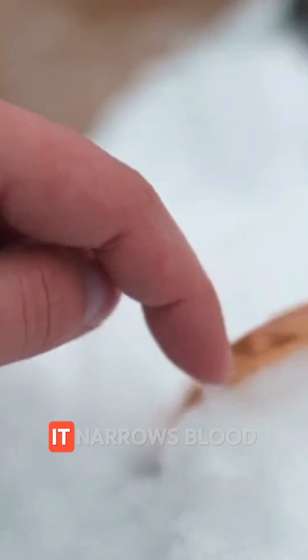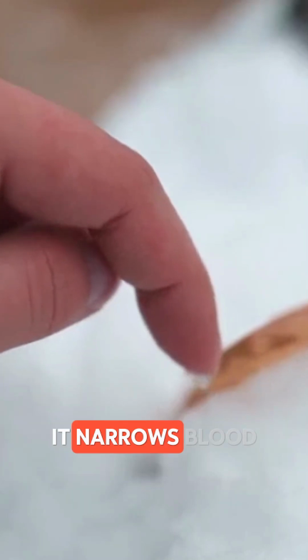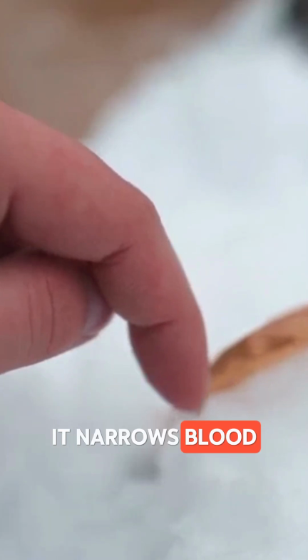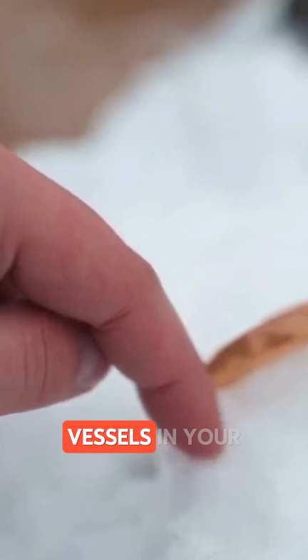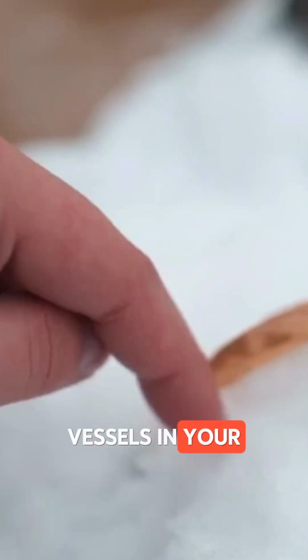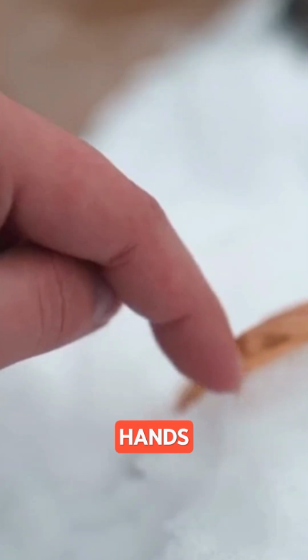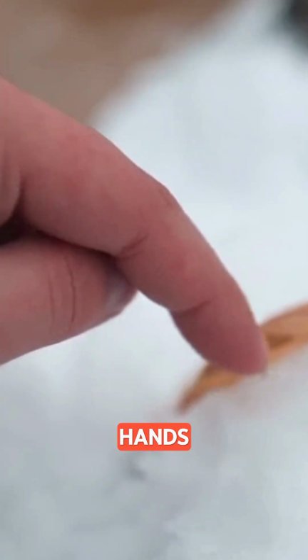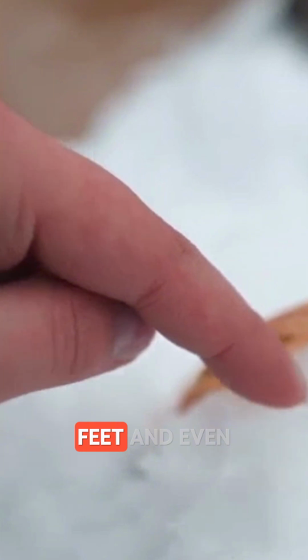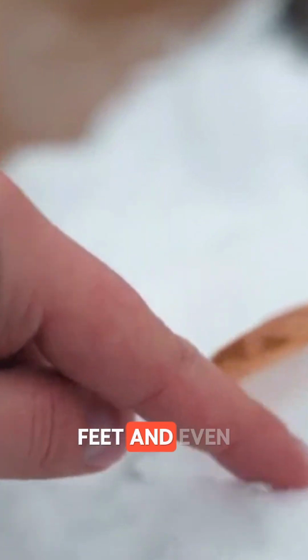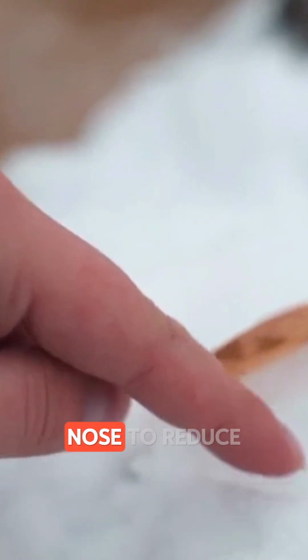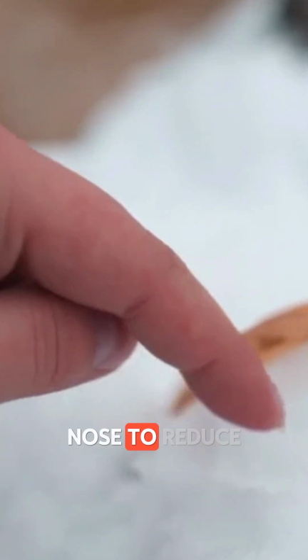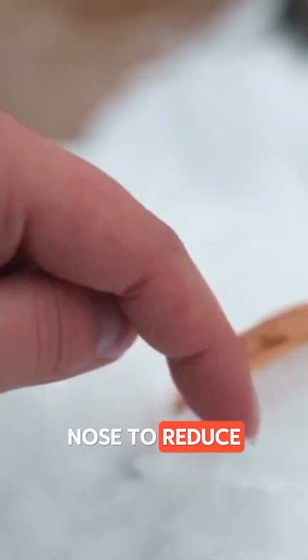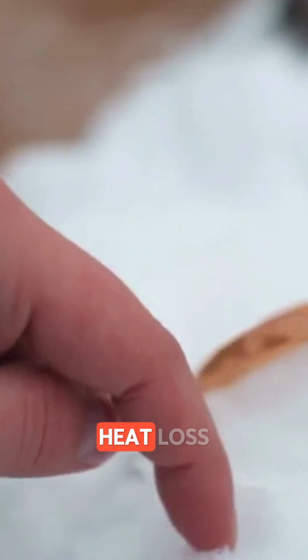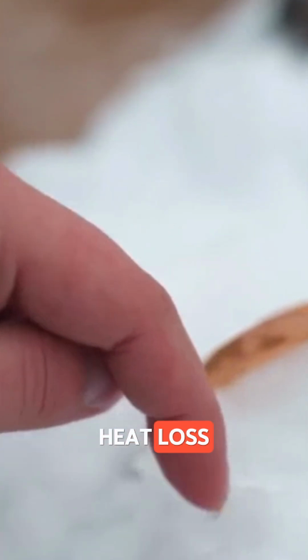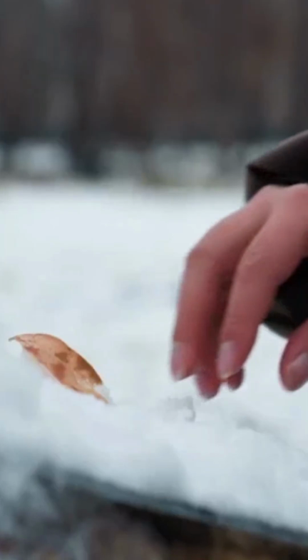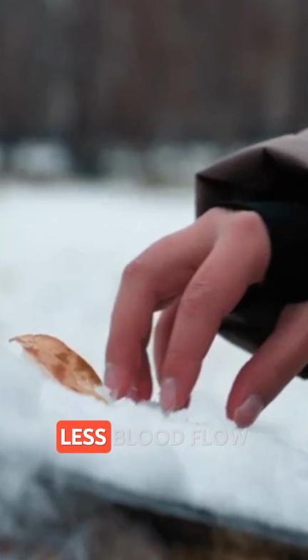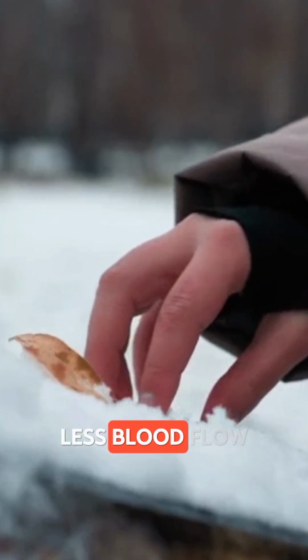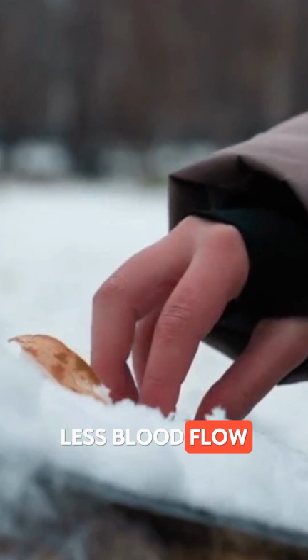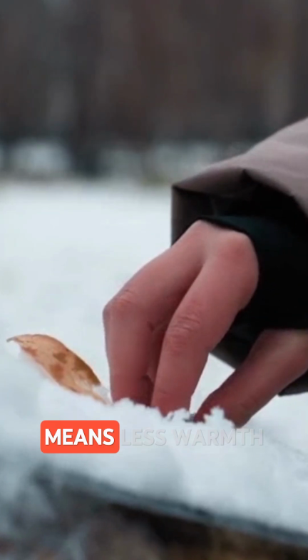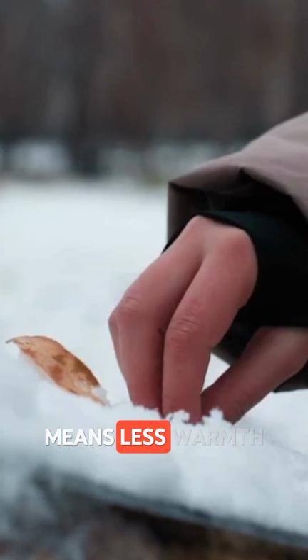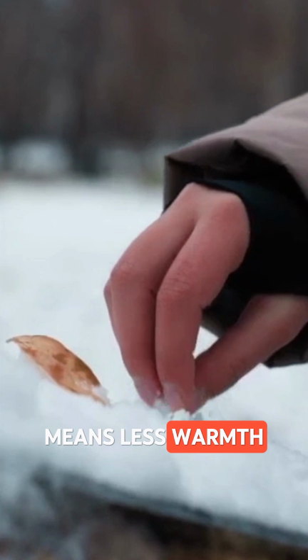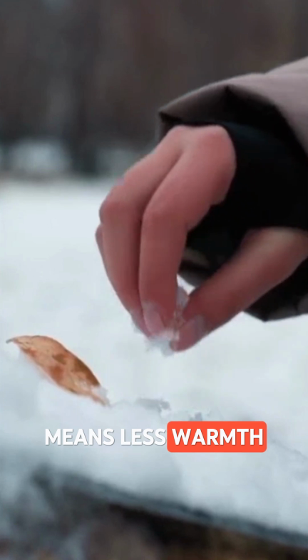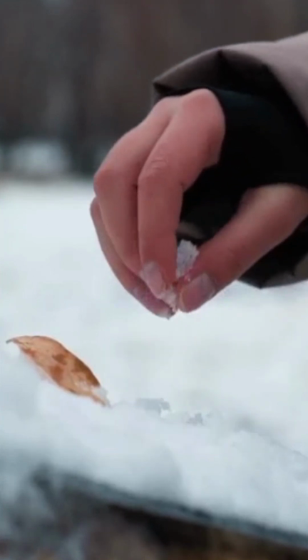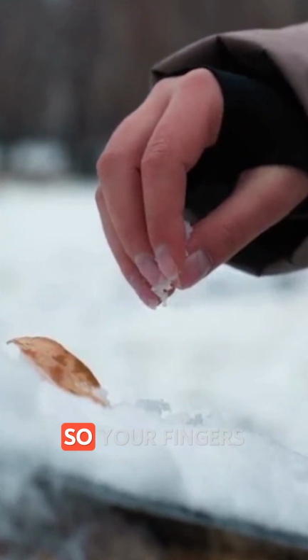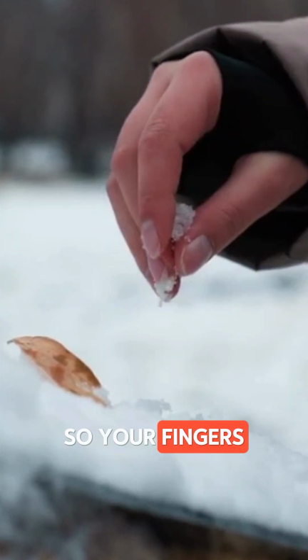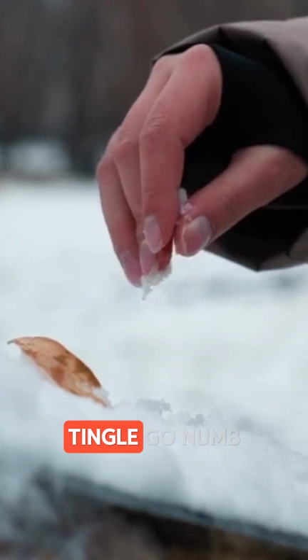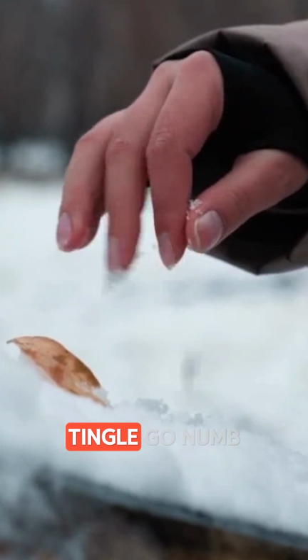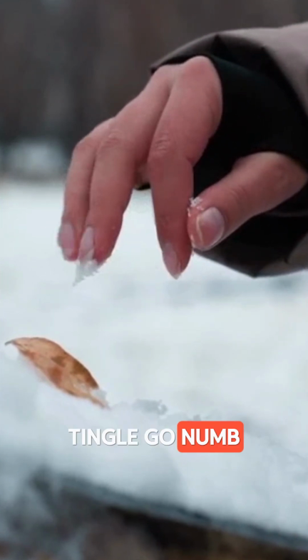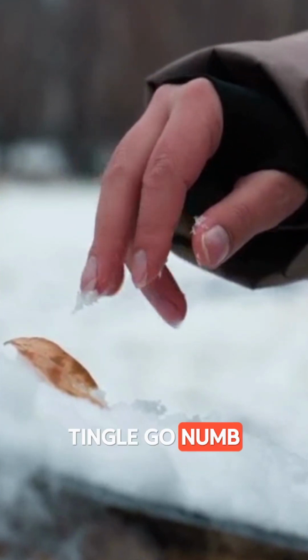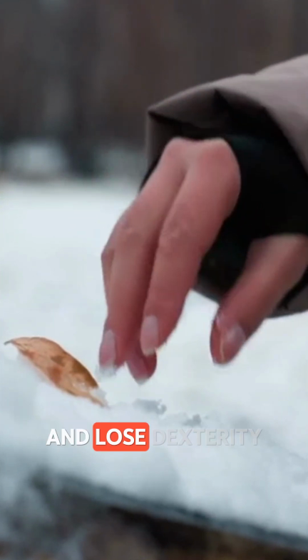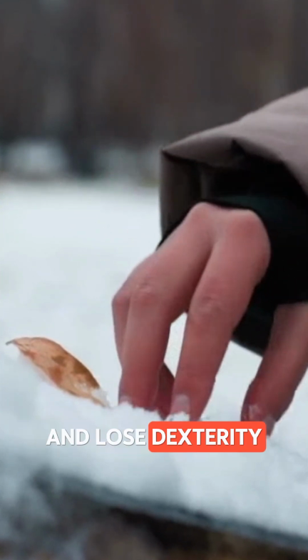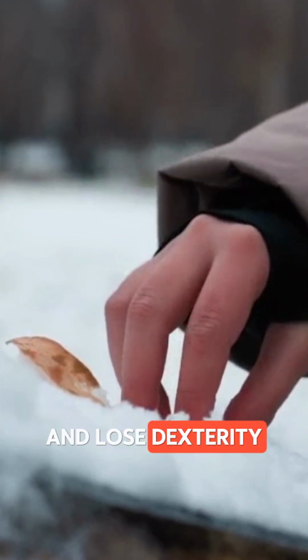It narrows blood vessels in your hands, feet, and even nose to reduce heat loss. Less blood flow means less warmth, so your fingers tingle, go numb, and lose dexterity.